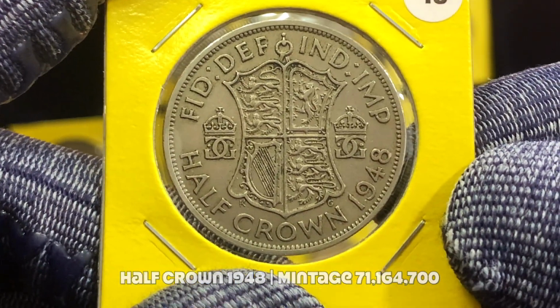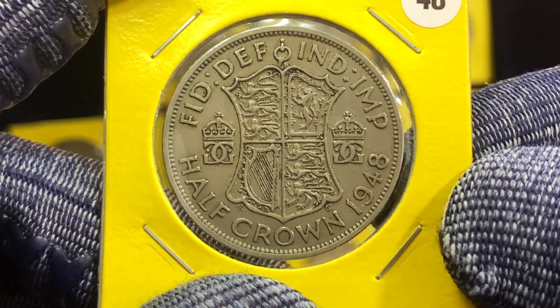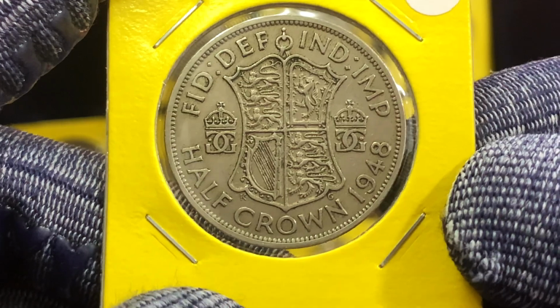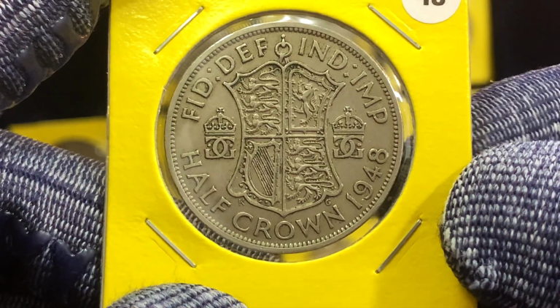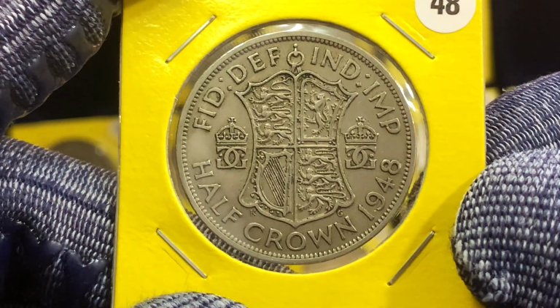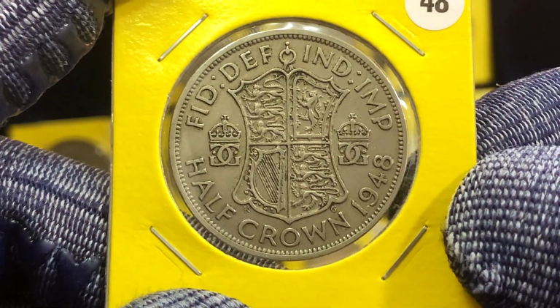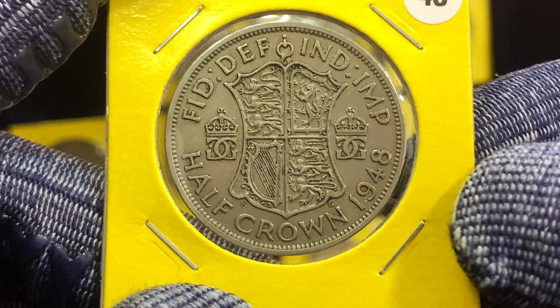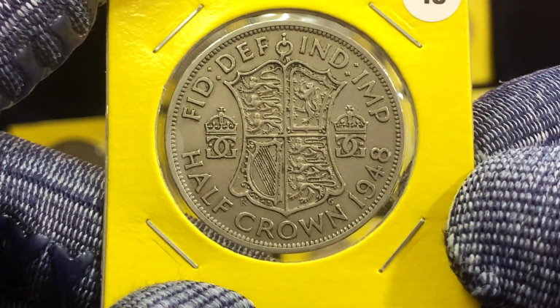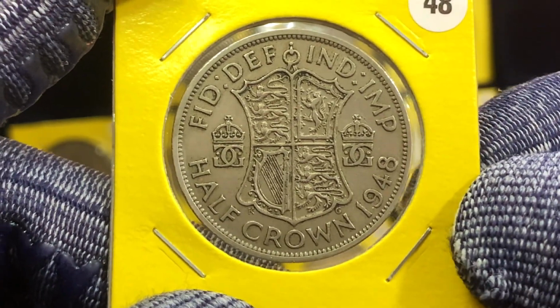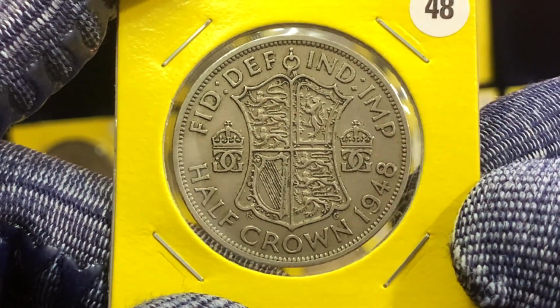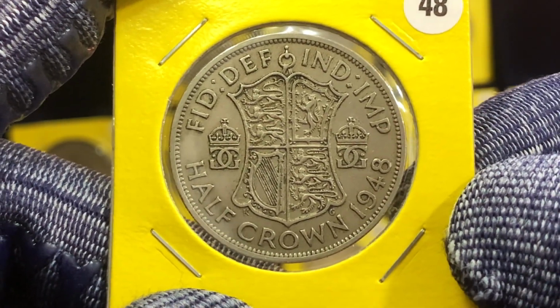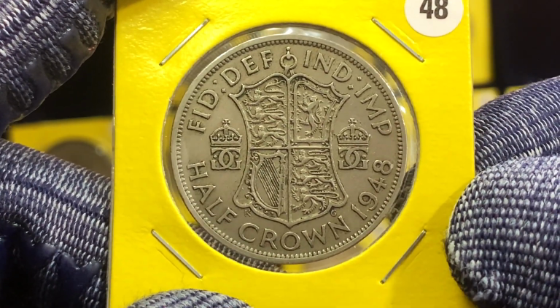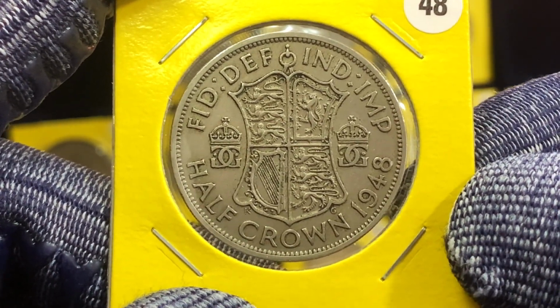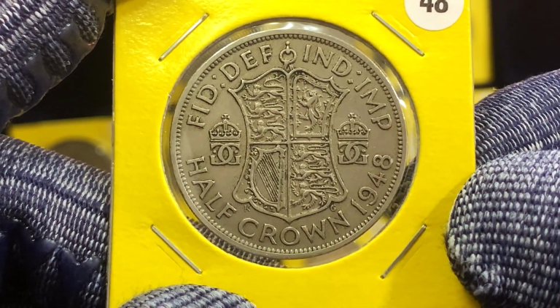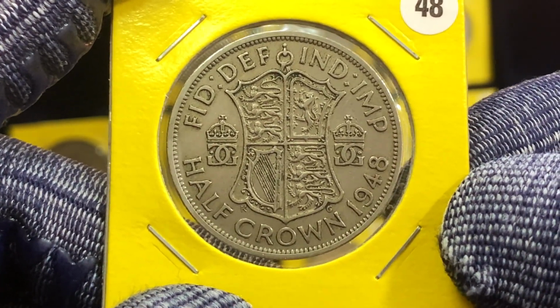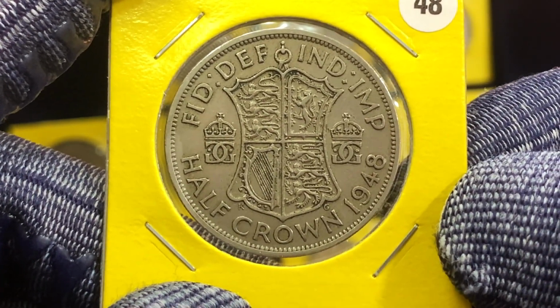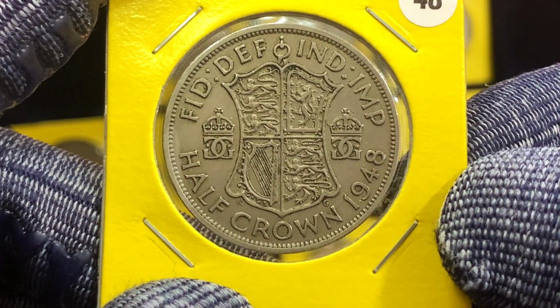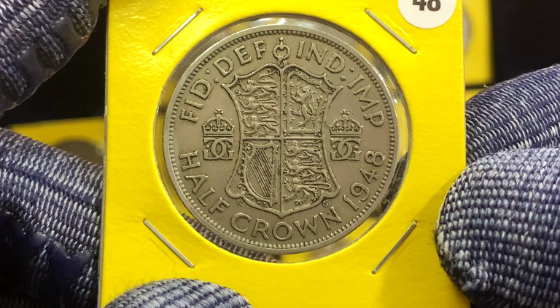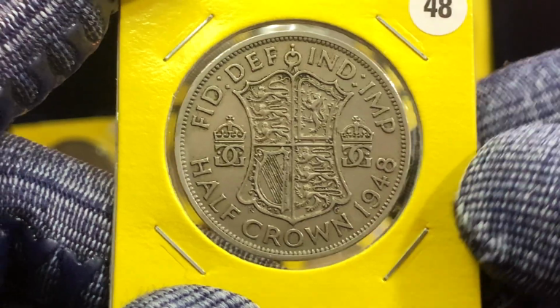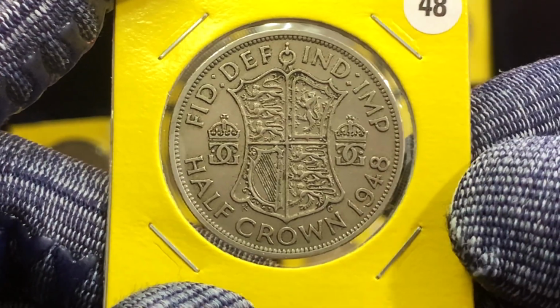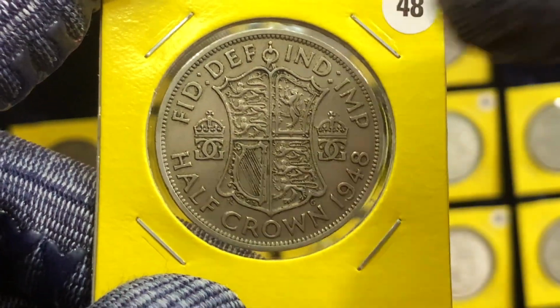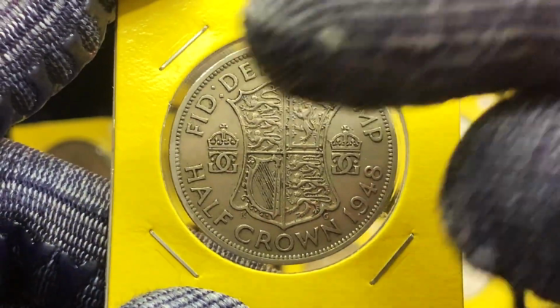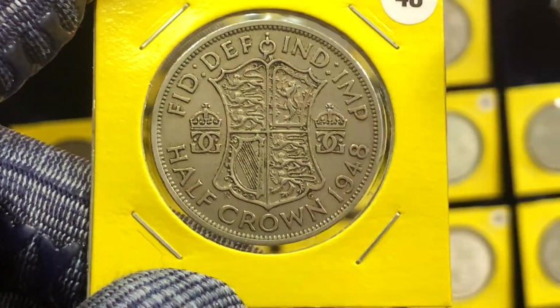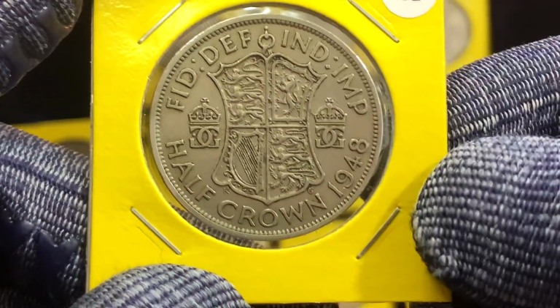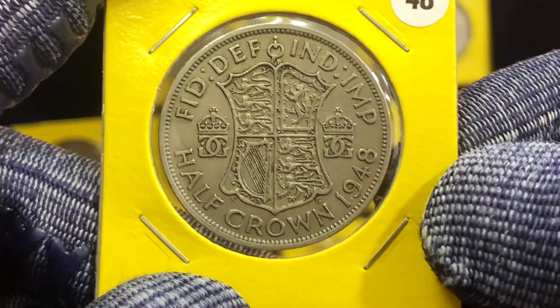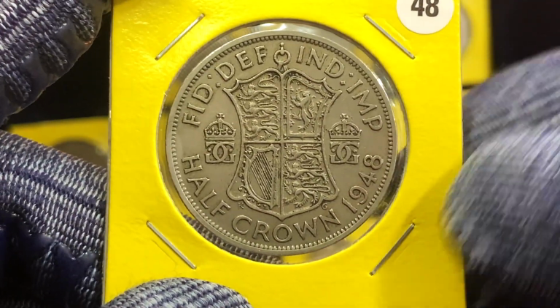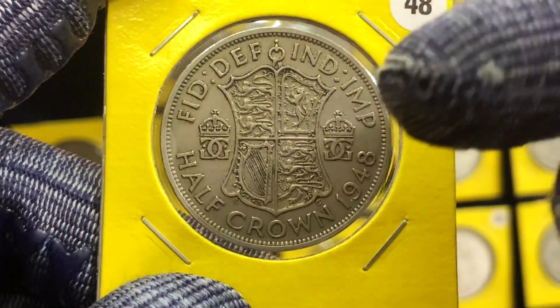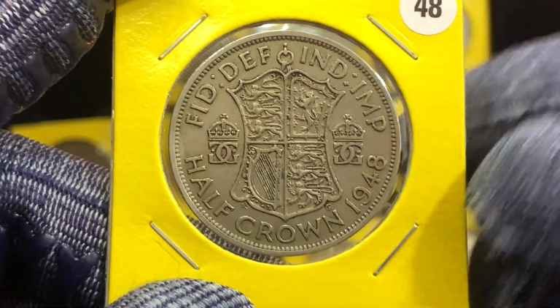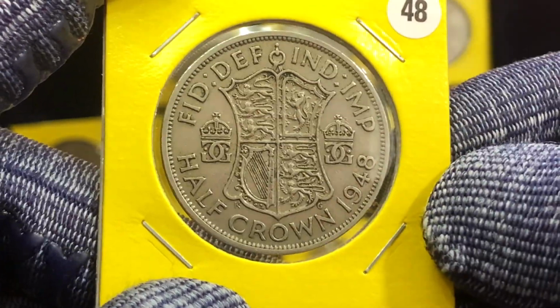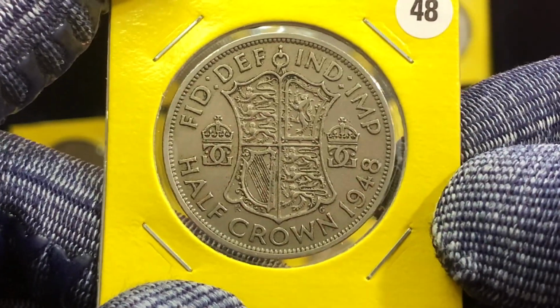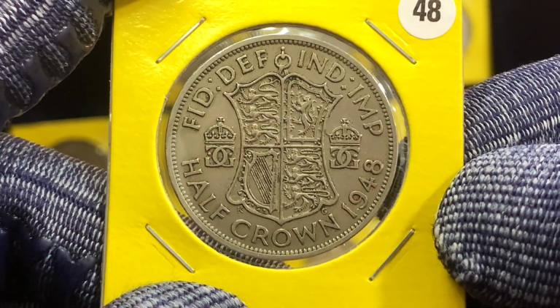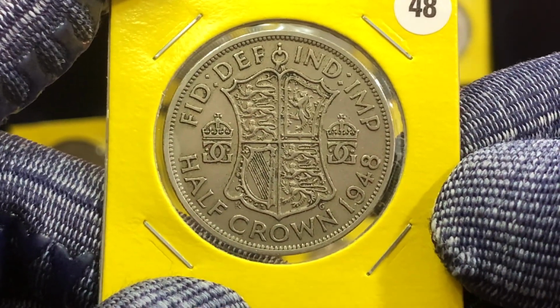Here is the second coin for Type 2, which was released in 1948. I'd just like you to take note of the legend that's above the shield on the reverse of this coin.